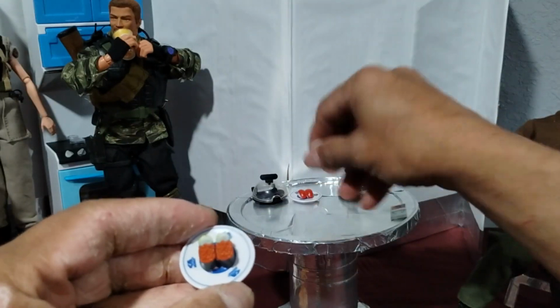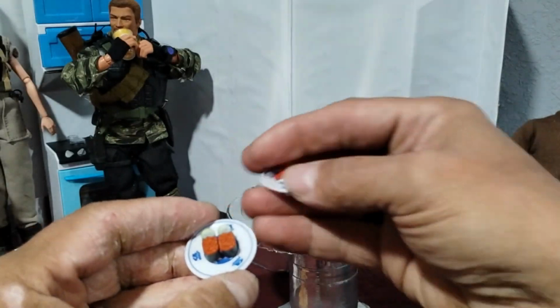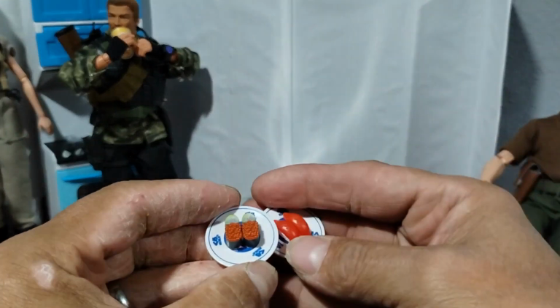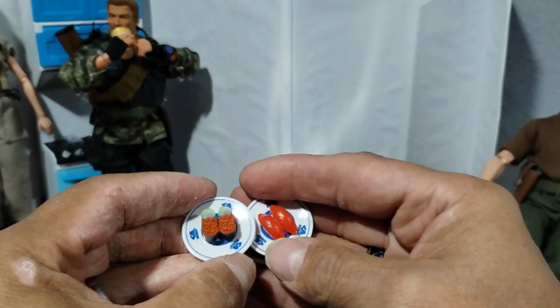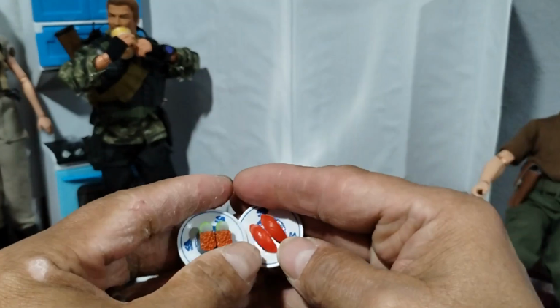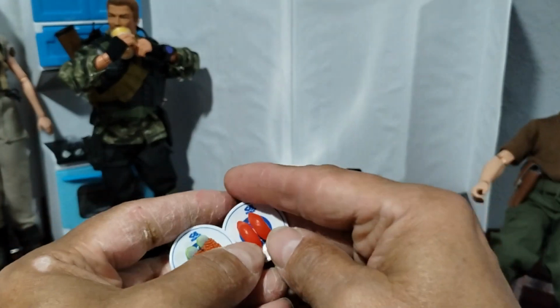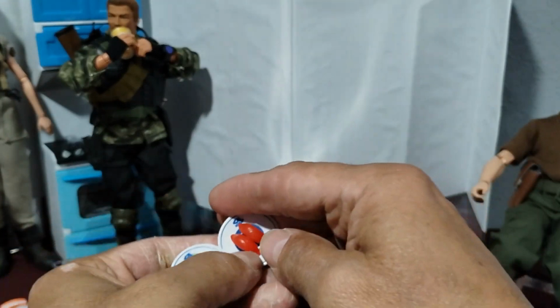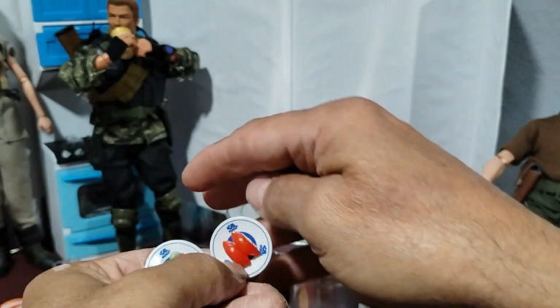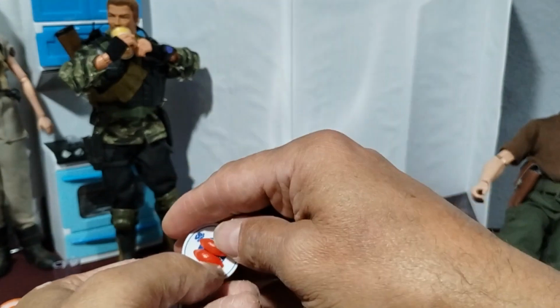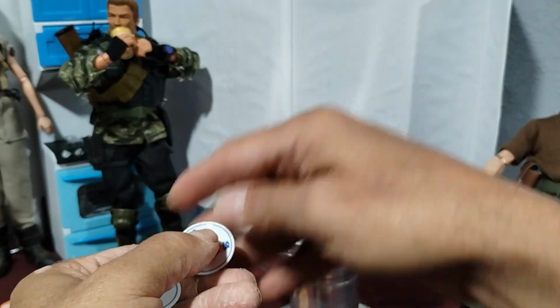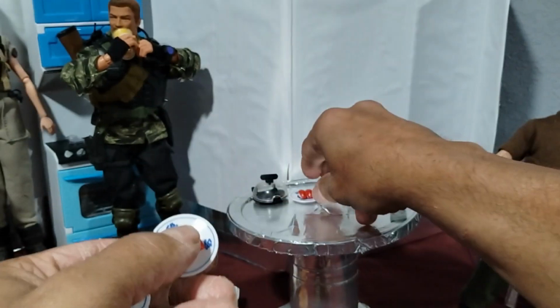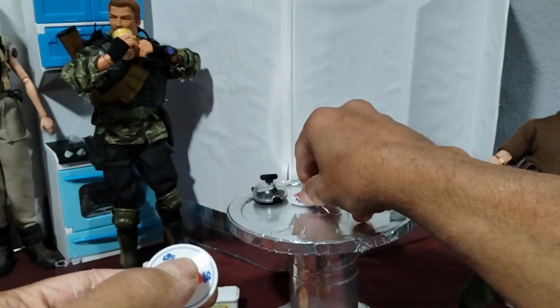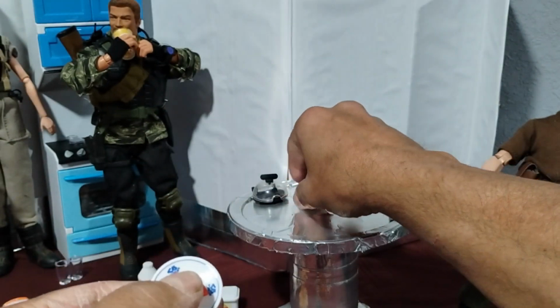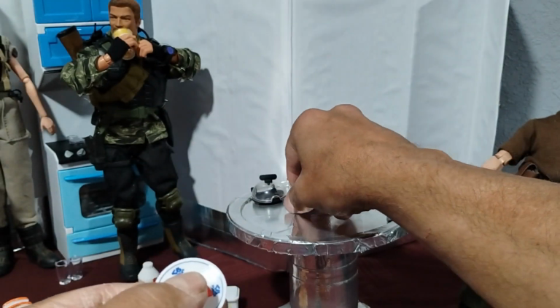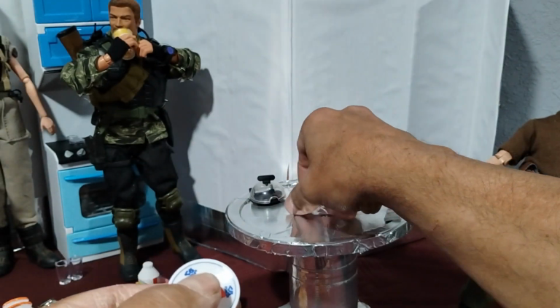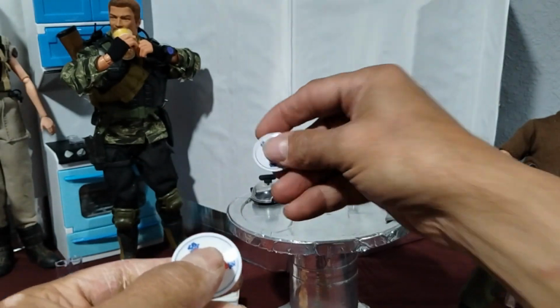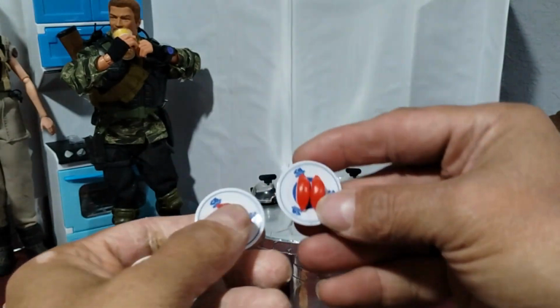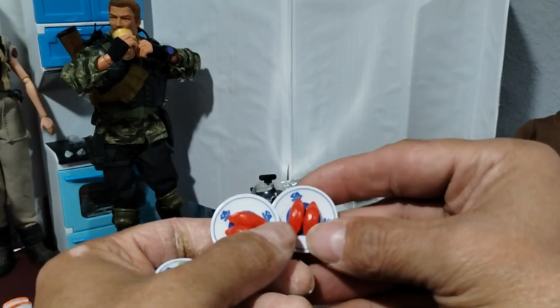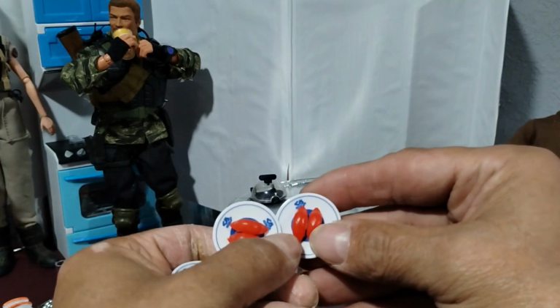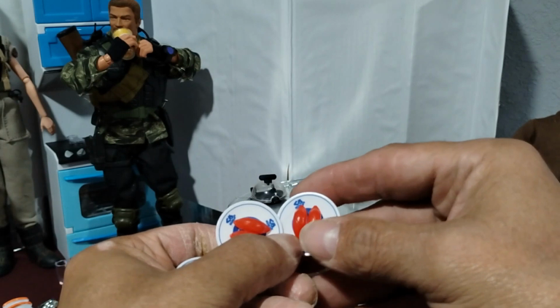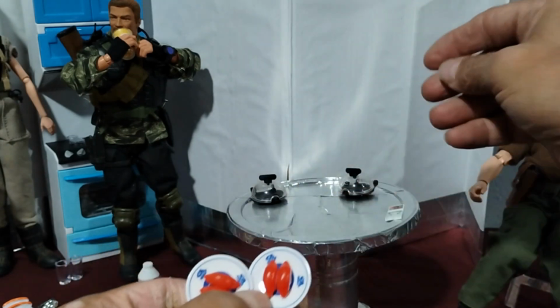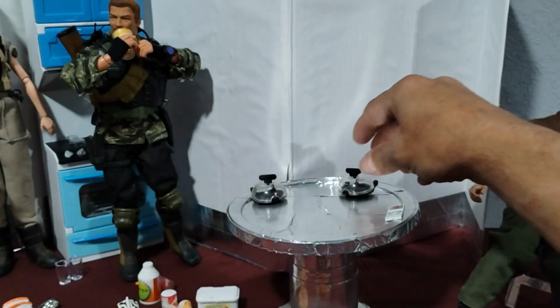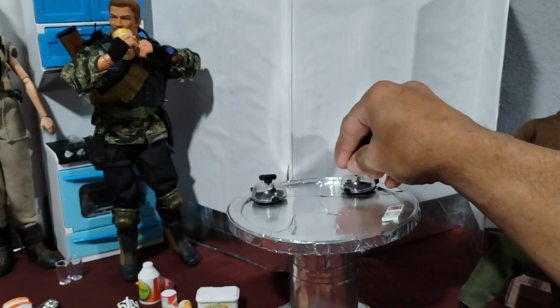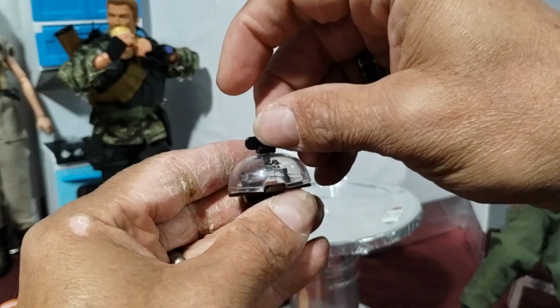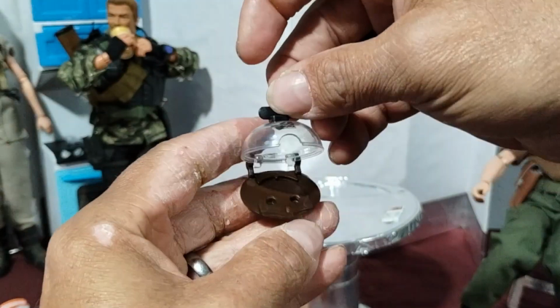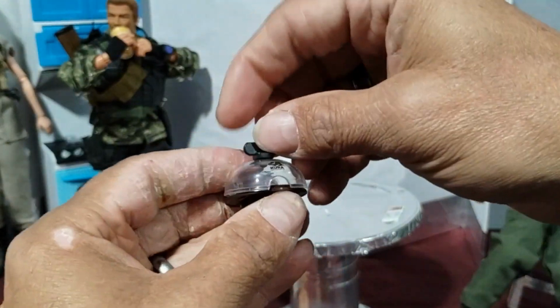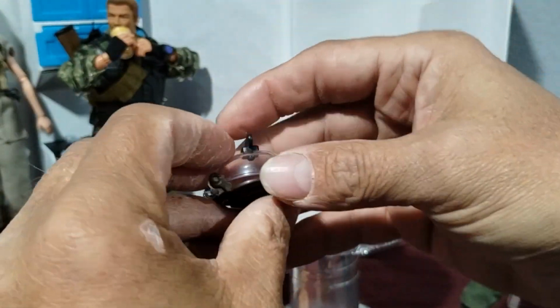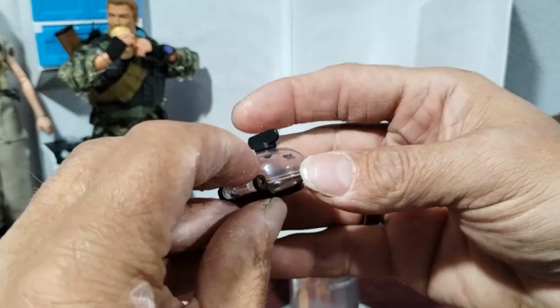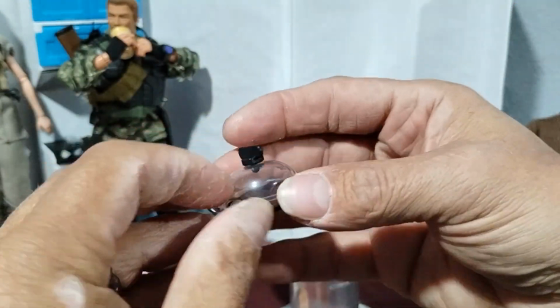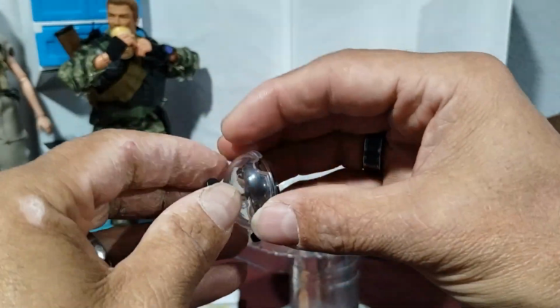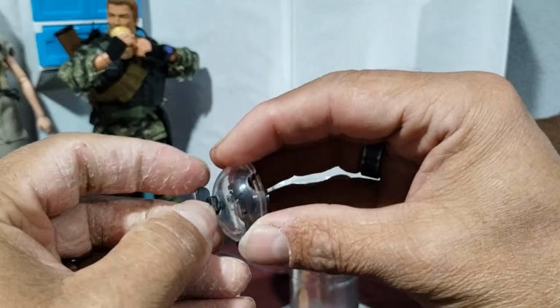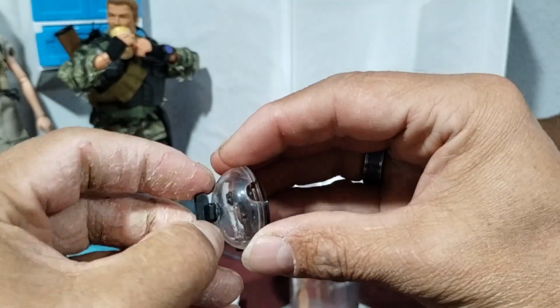Got a couple of these sushi plates. Don't ask me what kind of sushi this is, I don't know. Got three of them — two of them are the same. Little sushi serving trays of some sort.